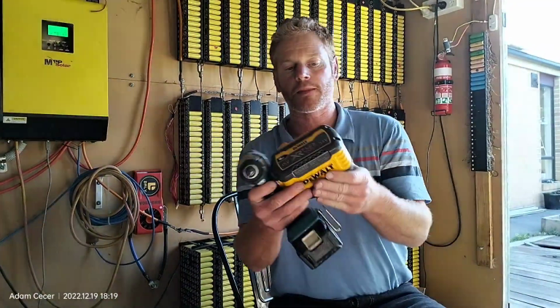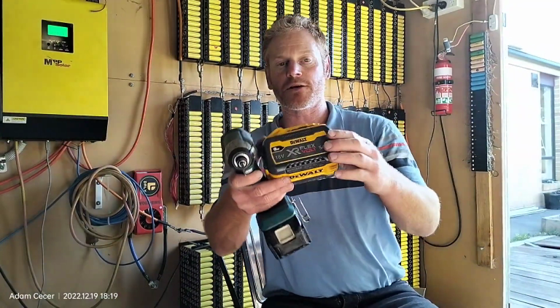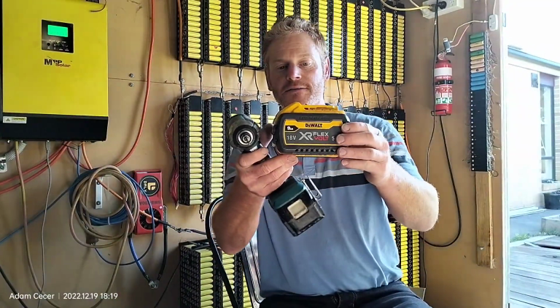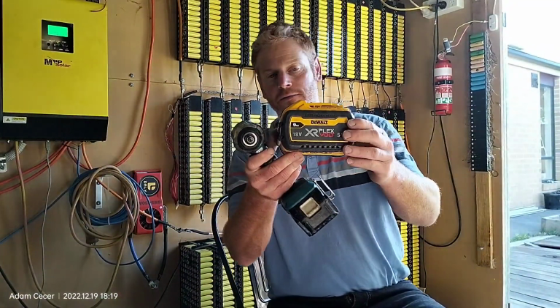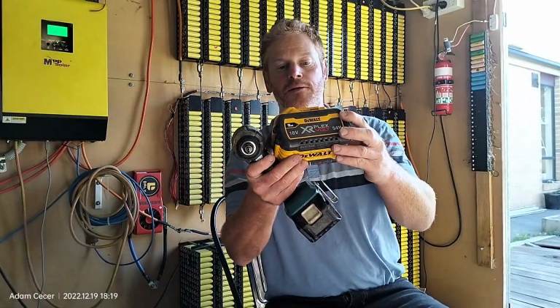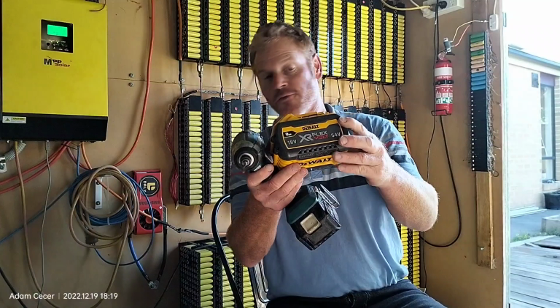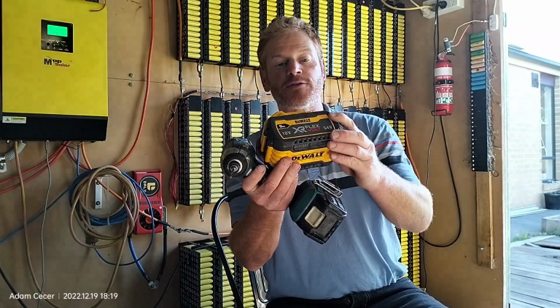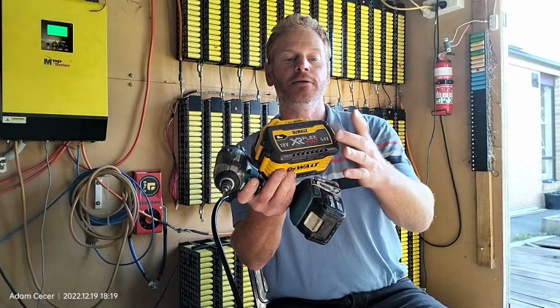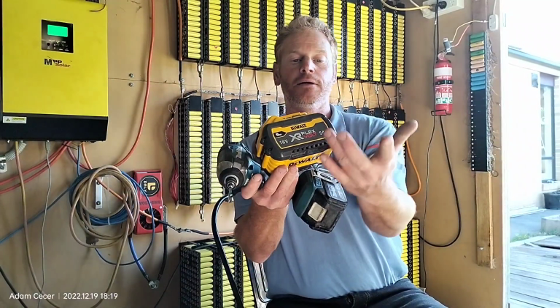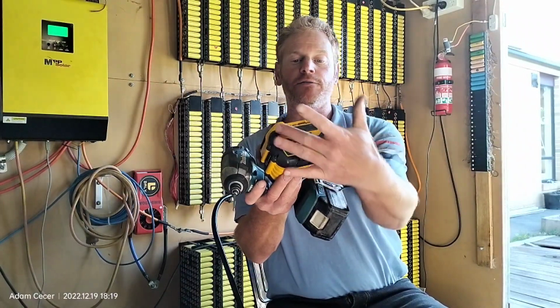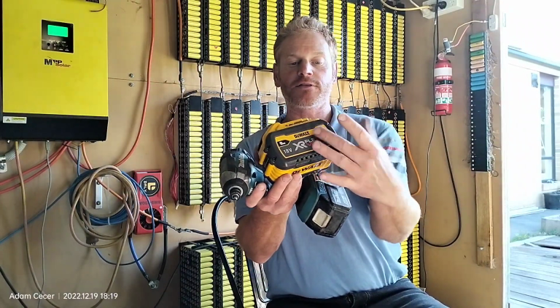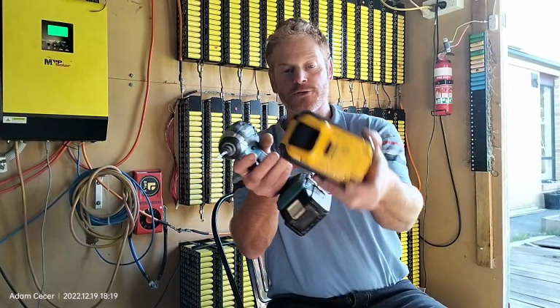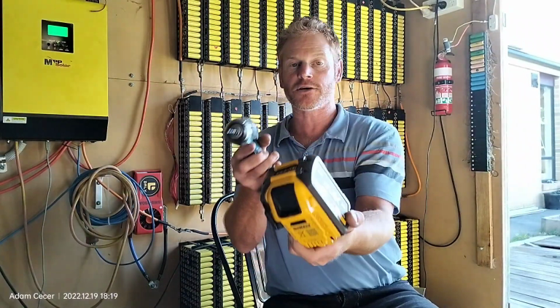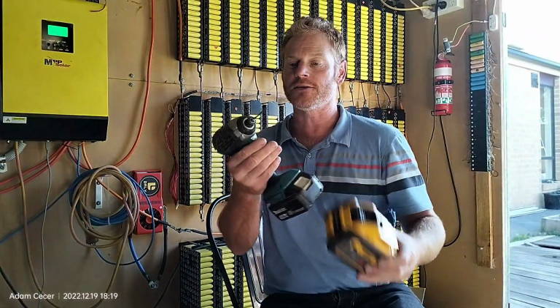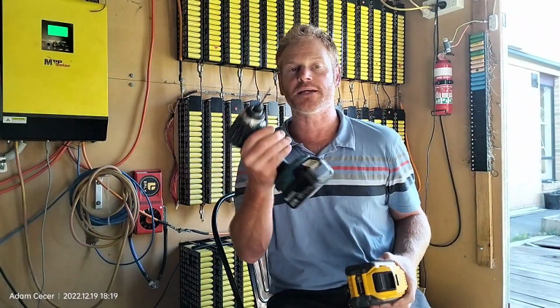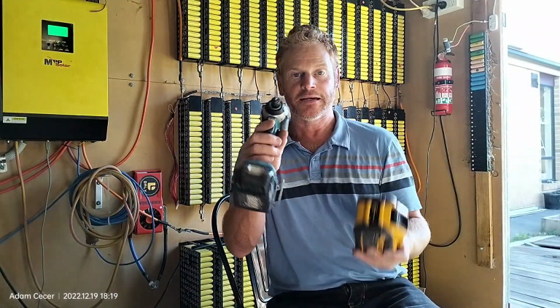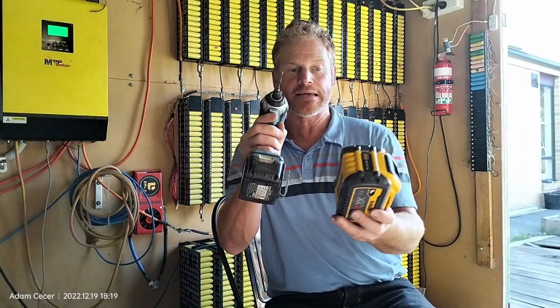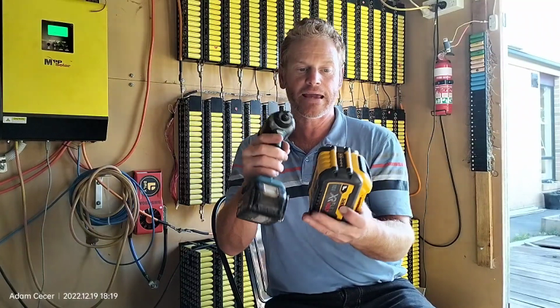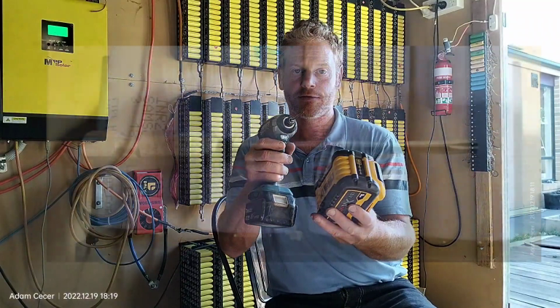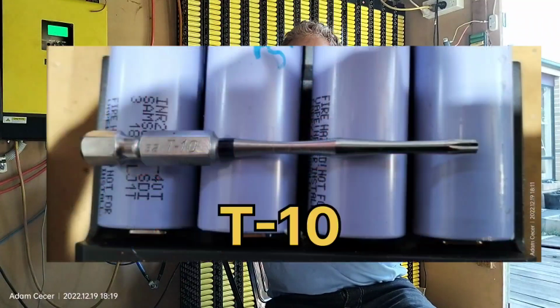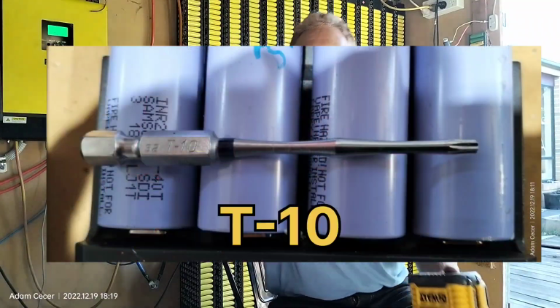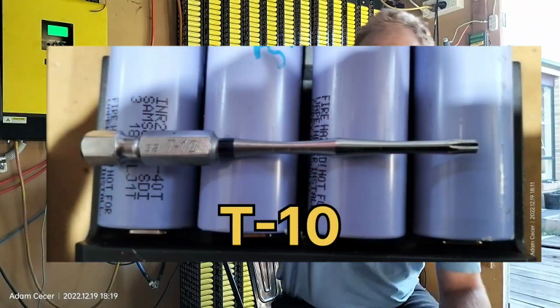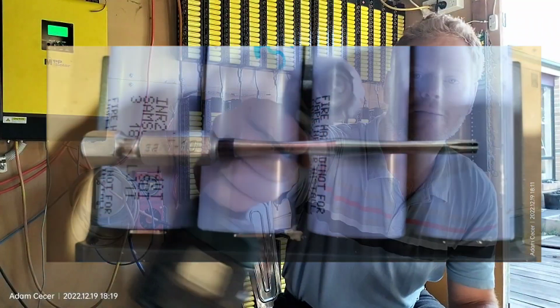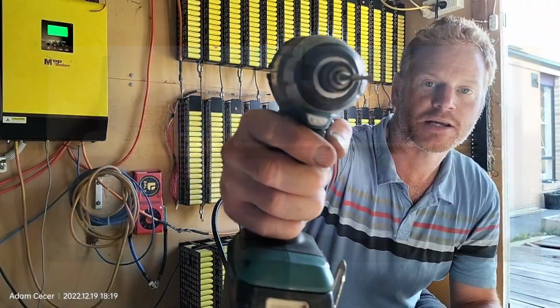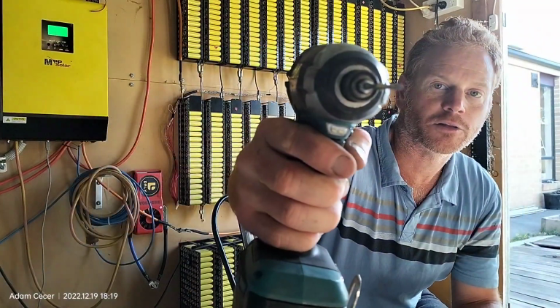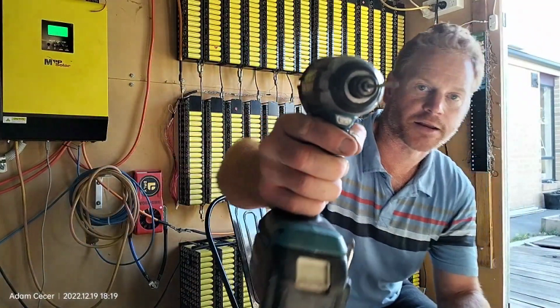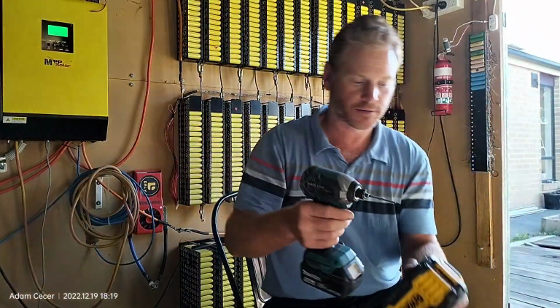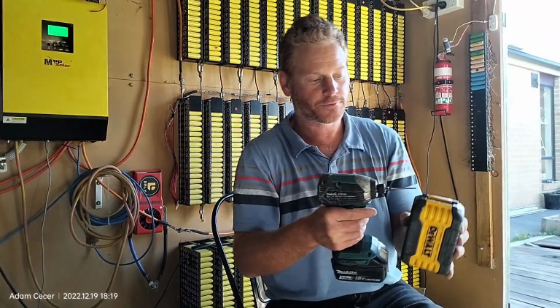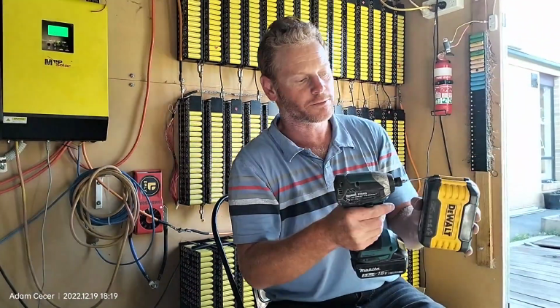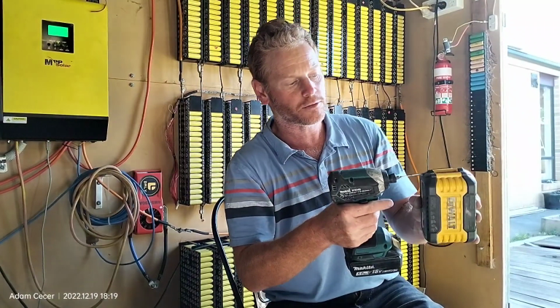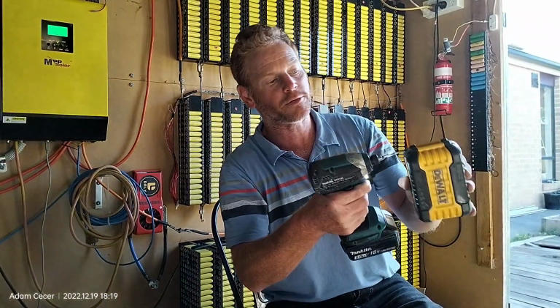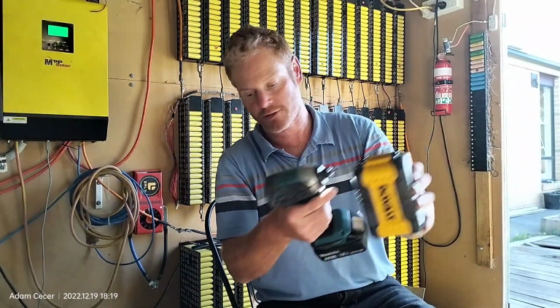On each side of the case on both format batteries you've got four screws on each side, using the T10 driver which has a hole in the center for the little nipple on these screws. Easy.